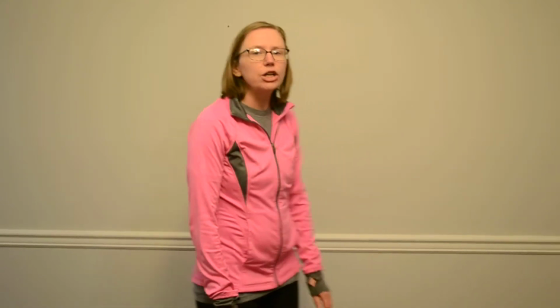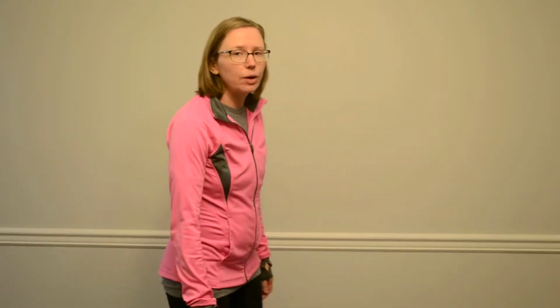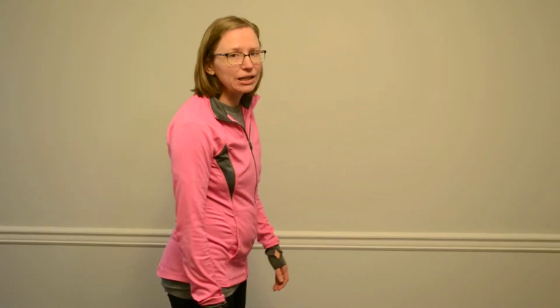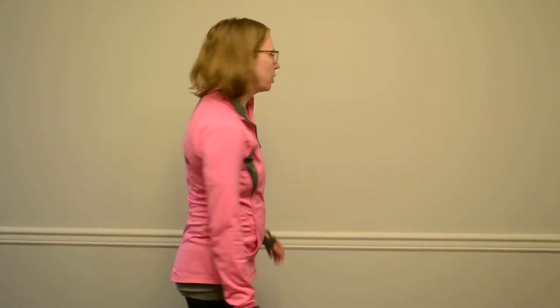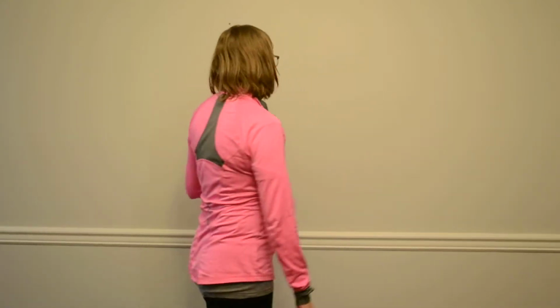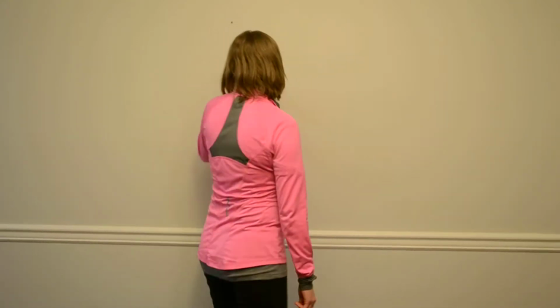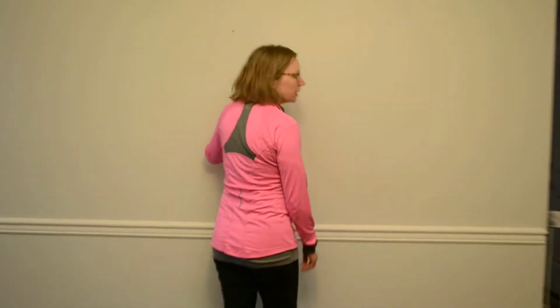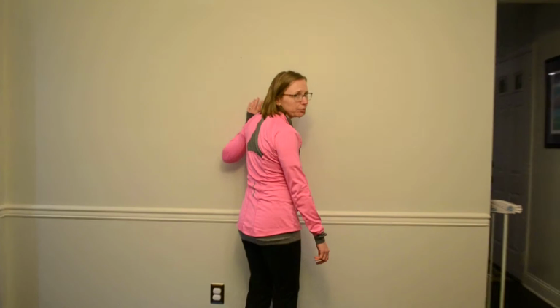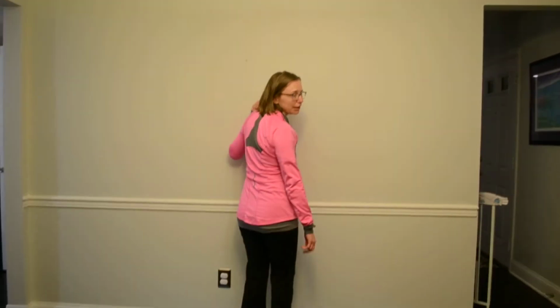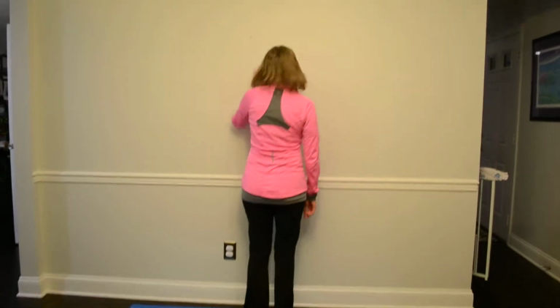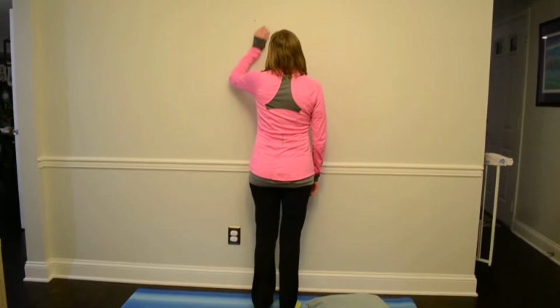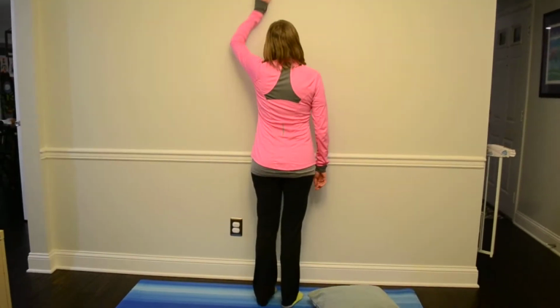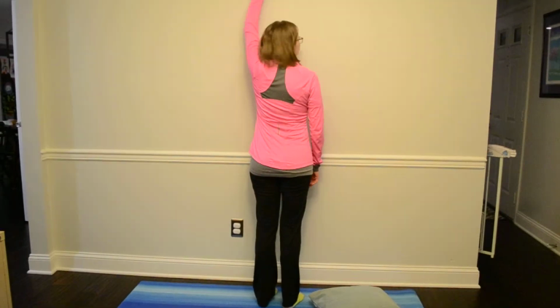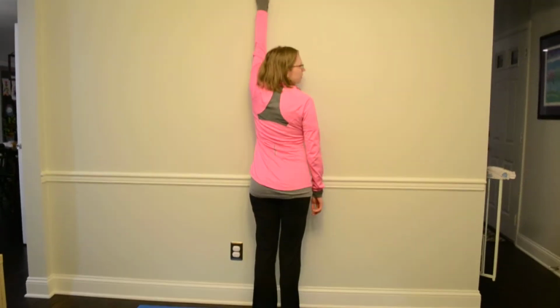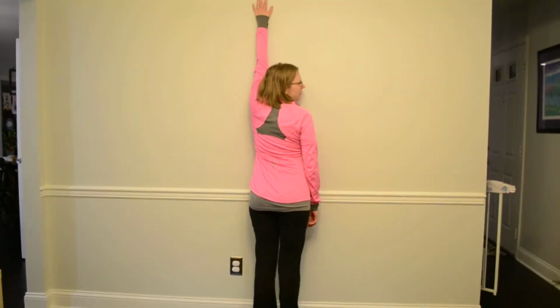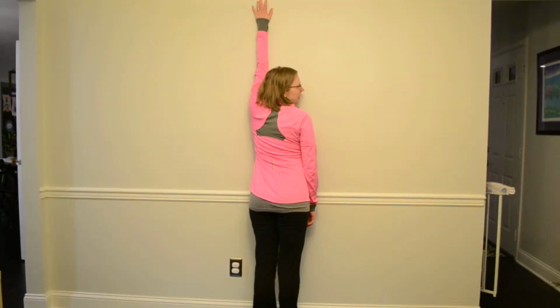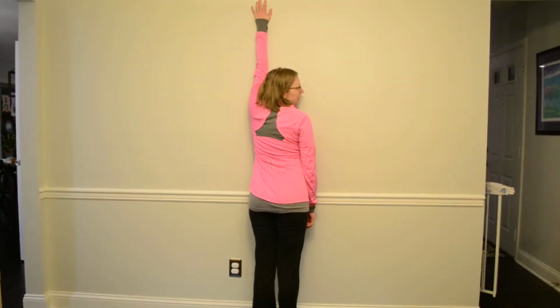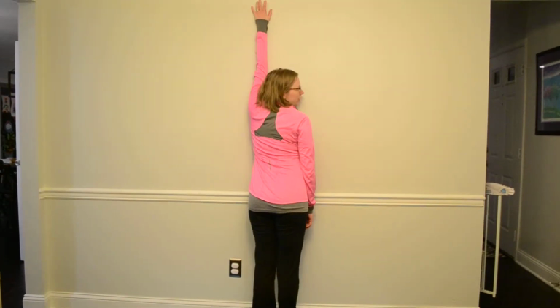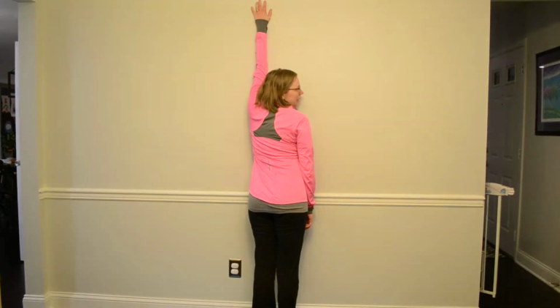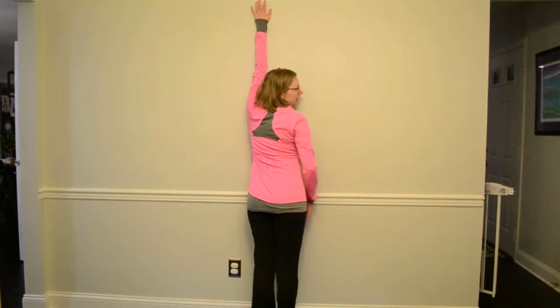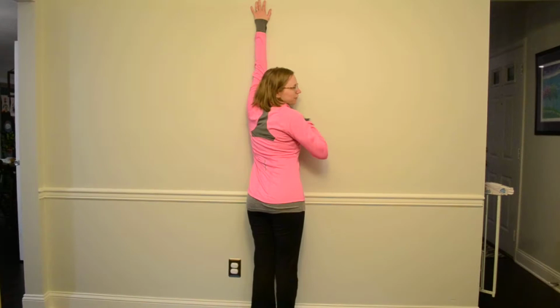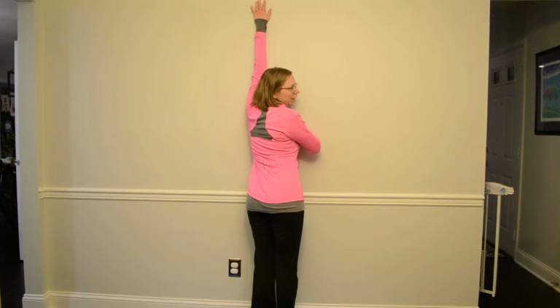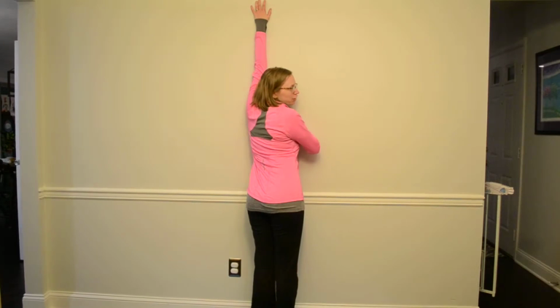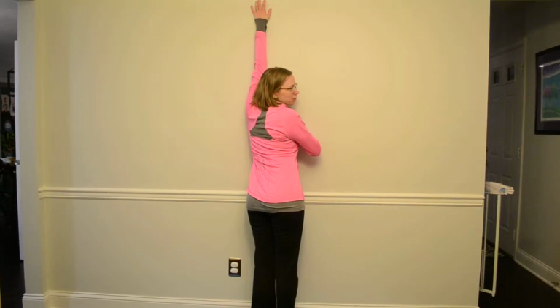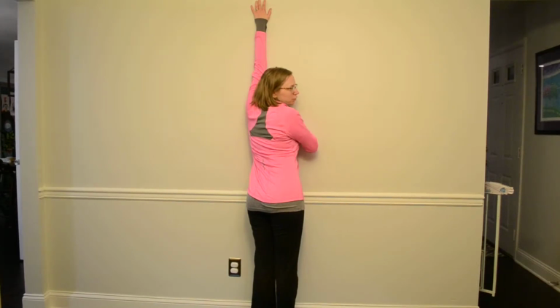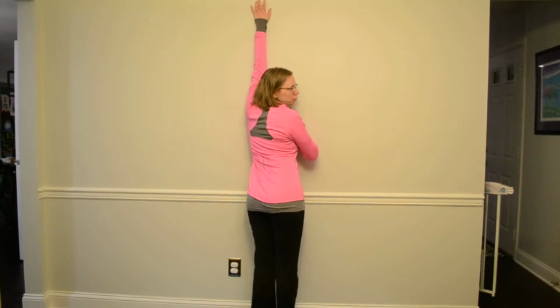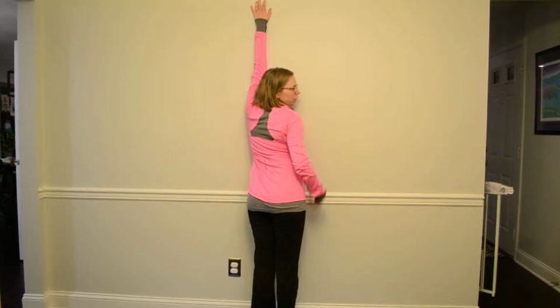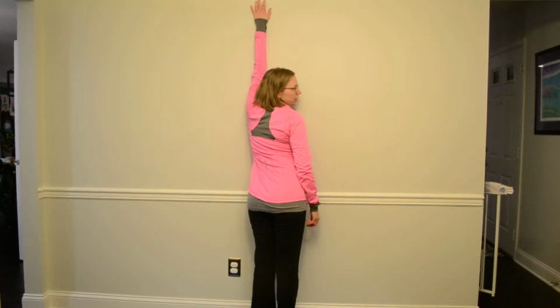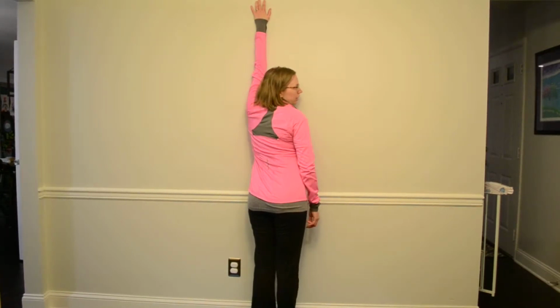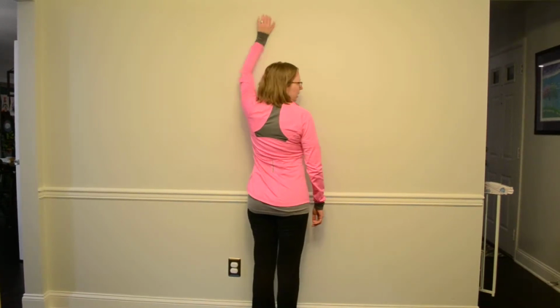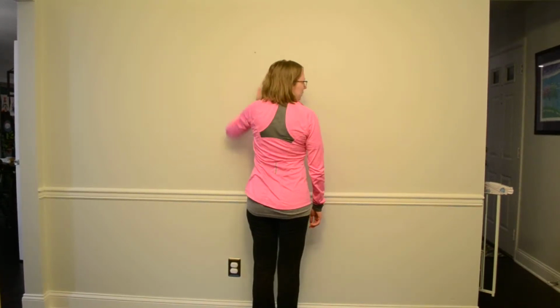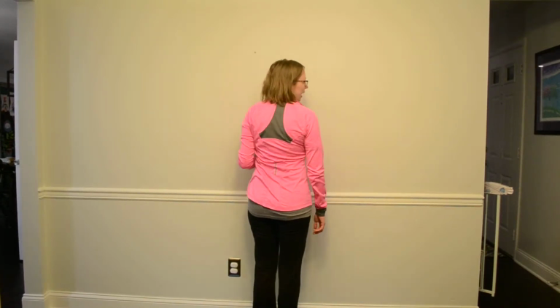You want to go up against the wall, come up really close, climb your fingers up, lean your body in and feel that stretch in through your shoulder. Climb it down.